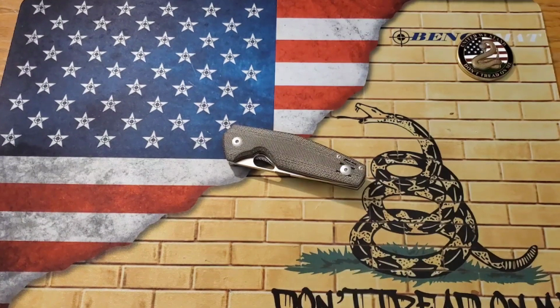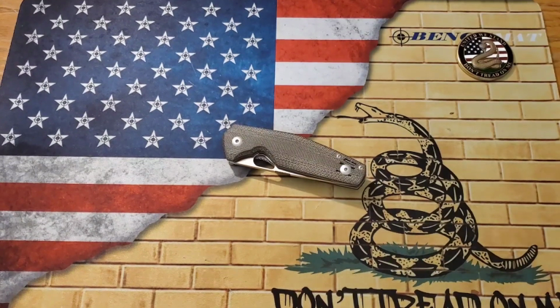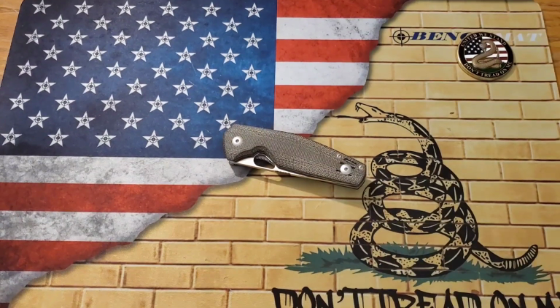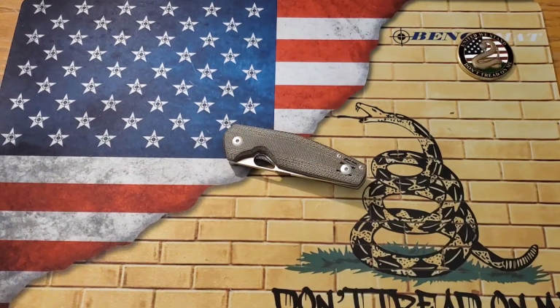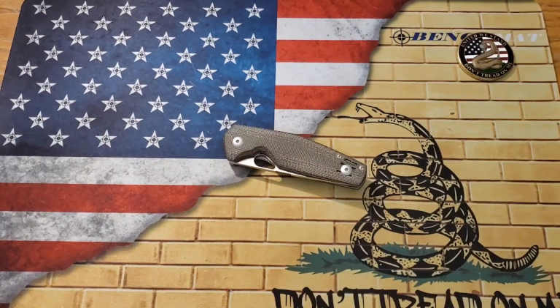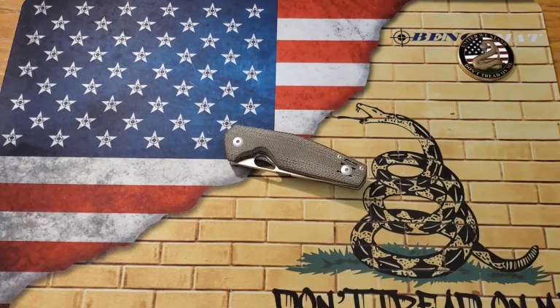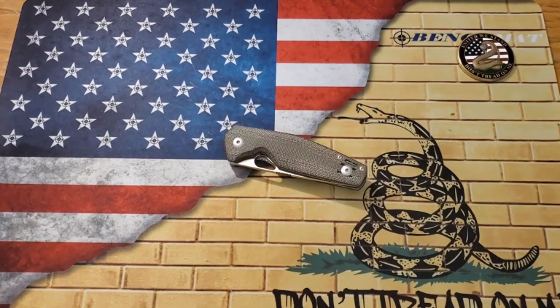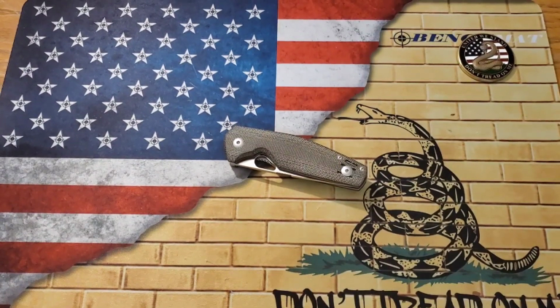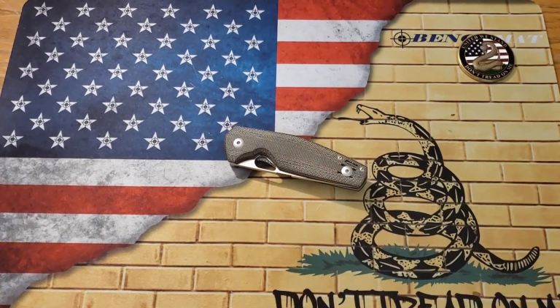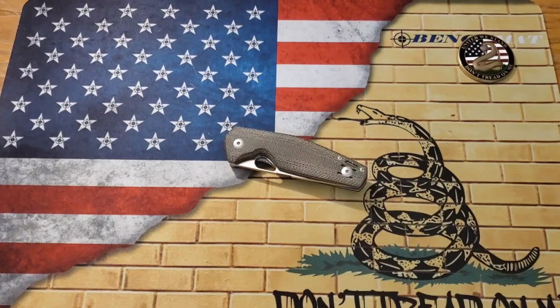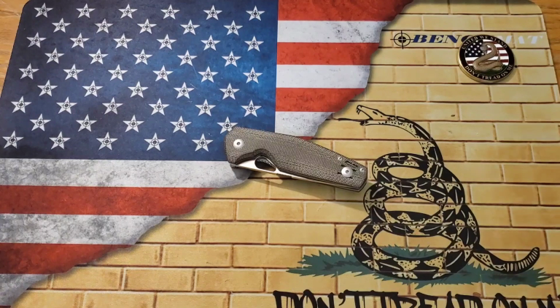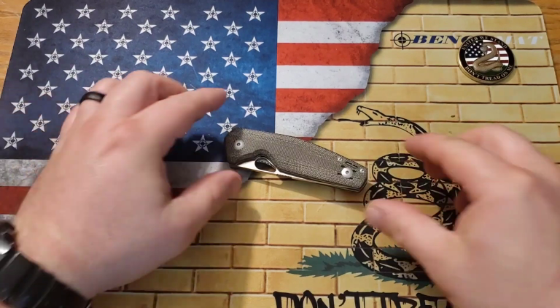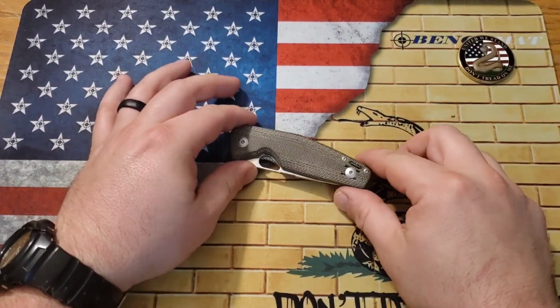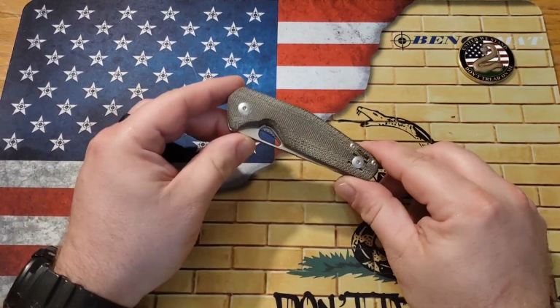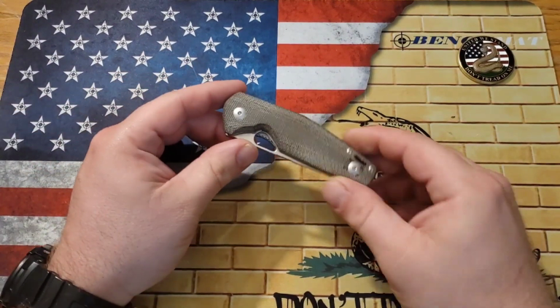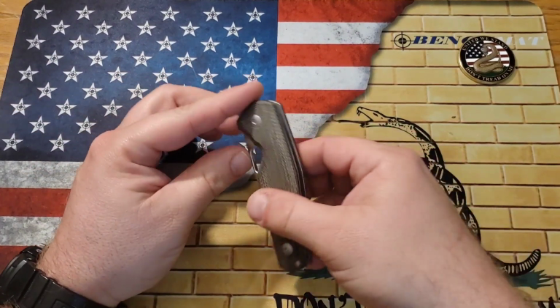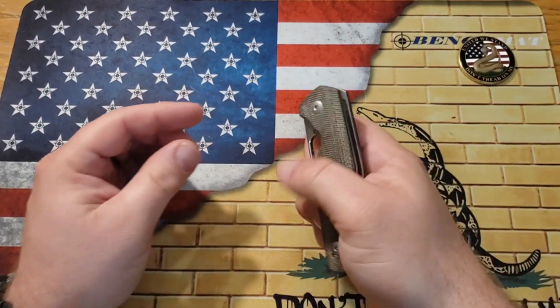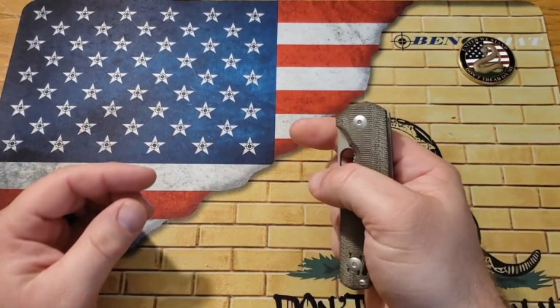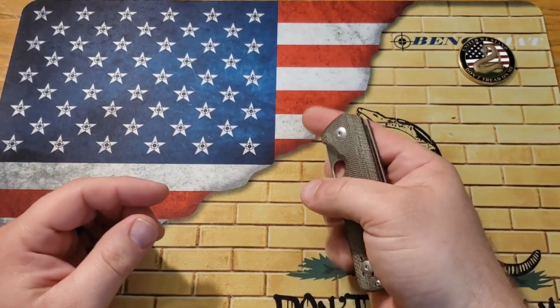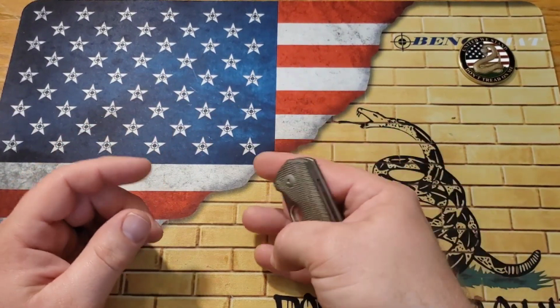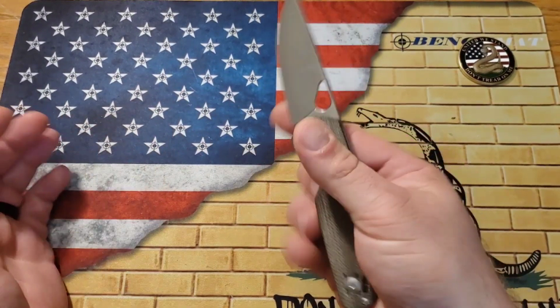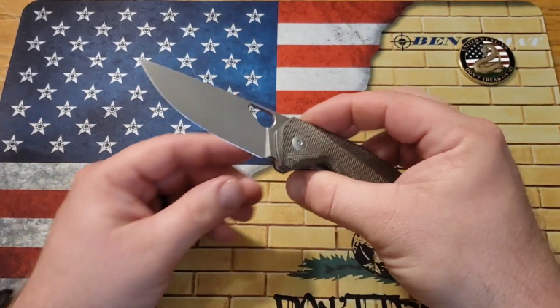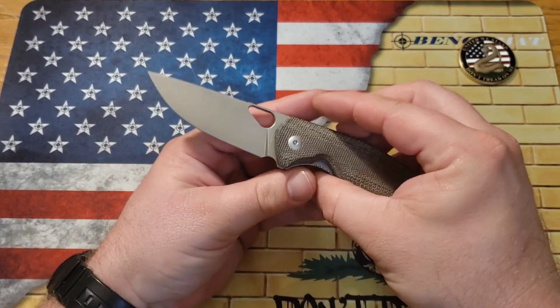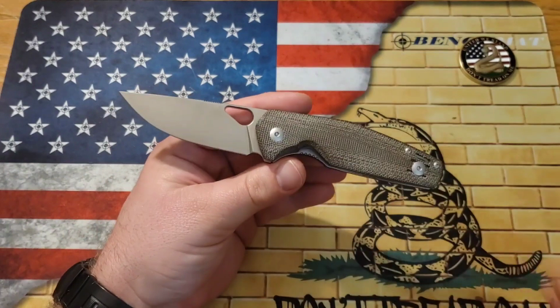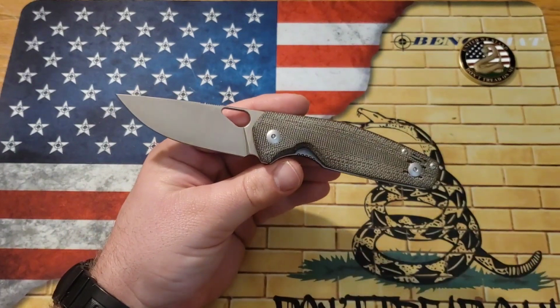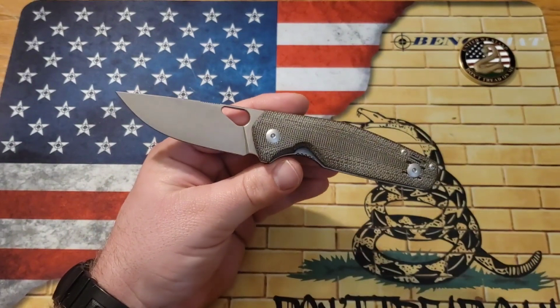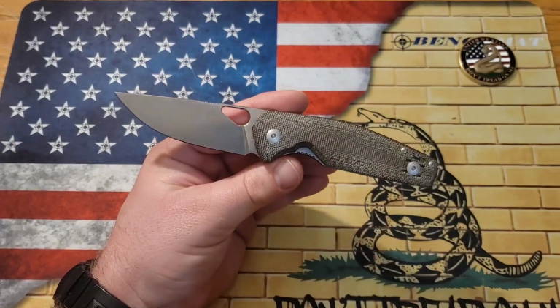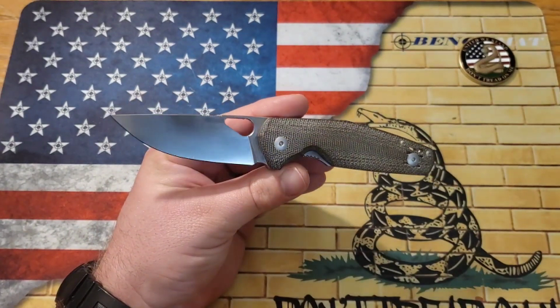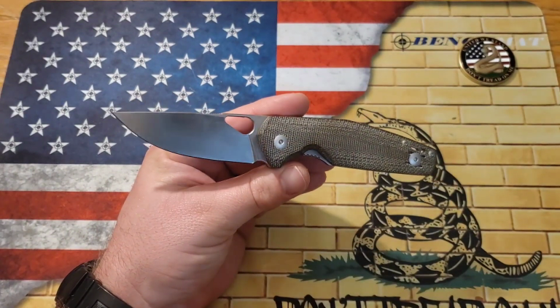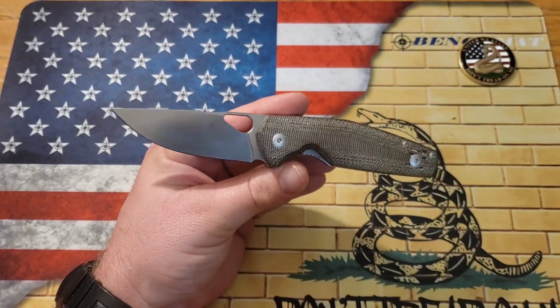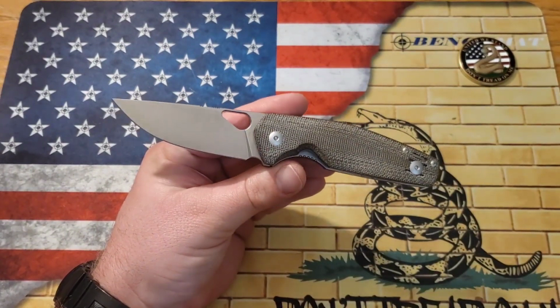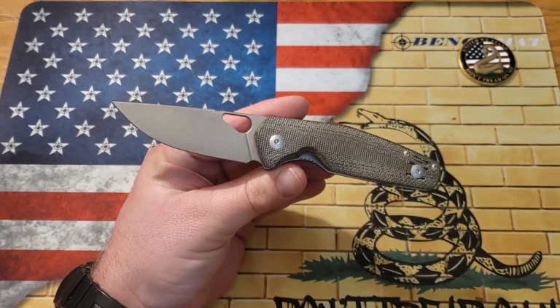What's going on guys, it's Kyle again with DTOM Knives and Gear, and today we are going to be doing the full review of this. This is the Giant Mouse Ace Nimbus Version 2. Stay tuned.